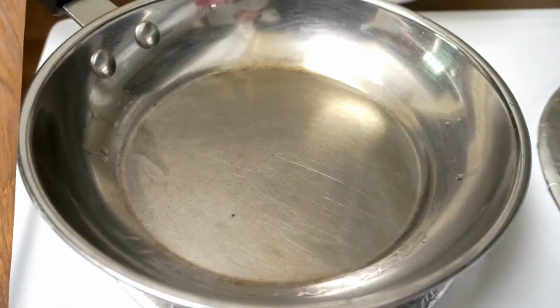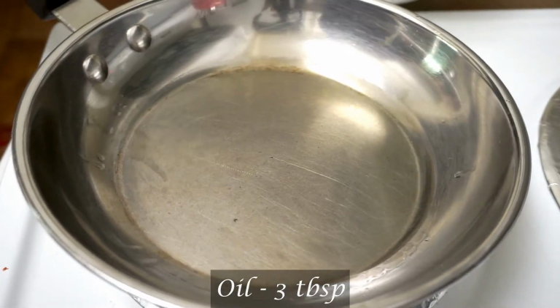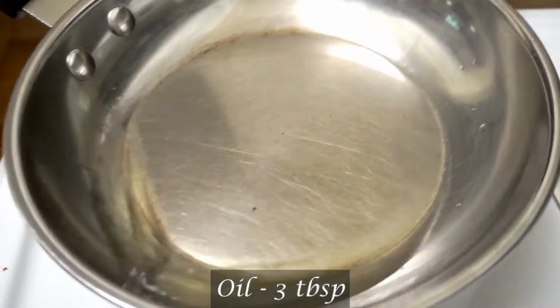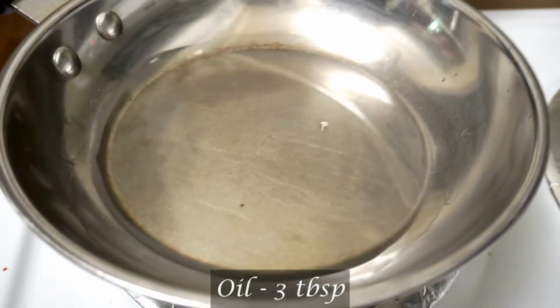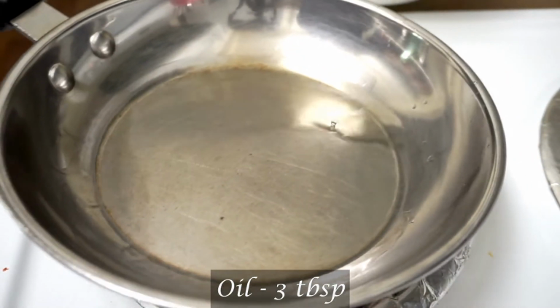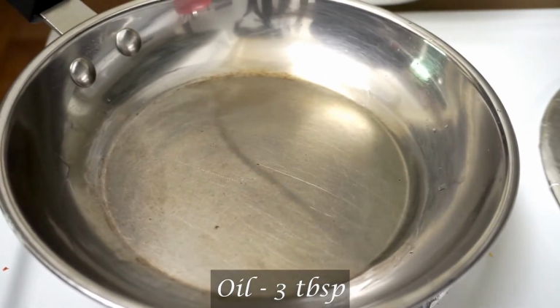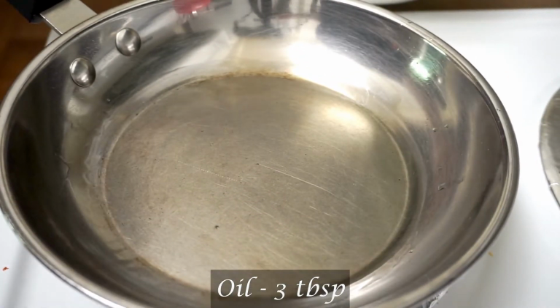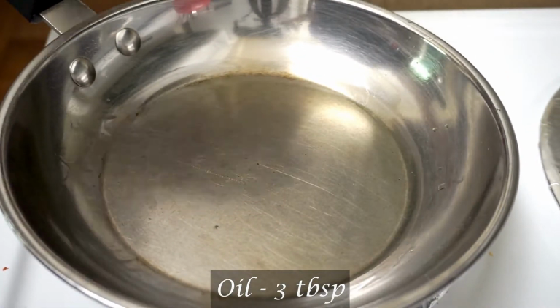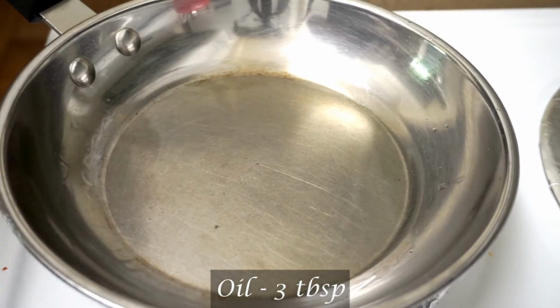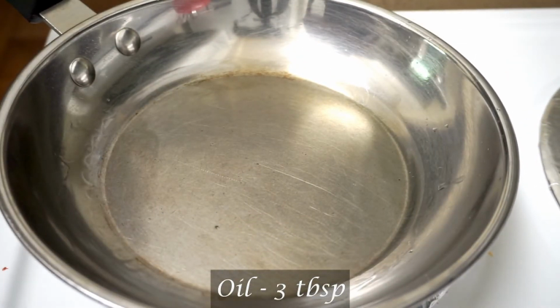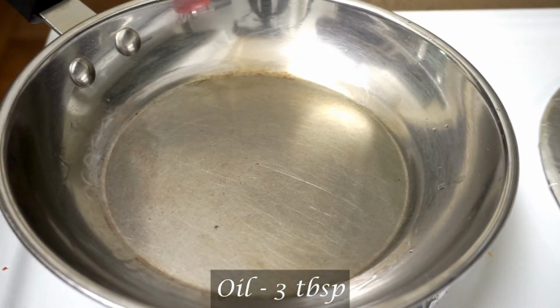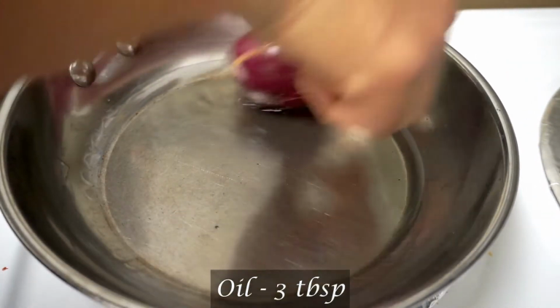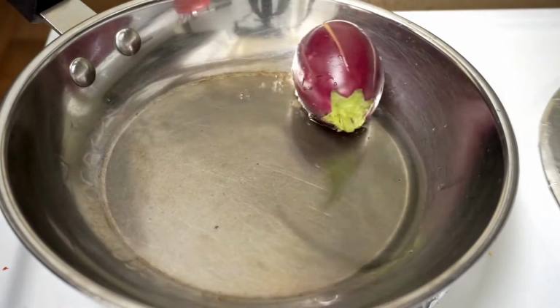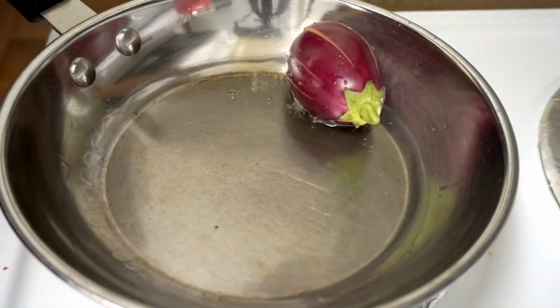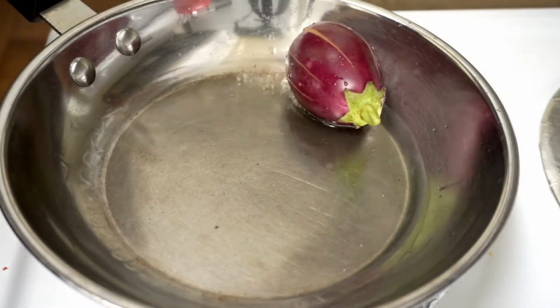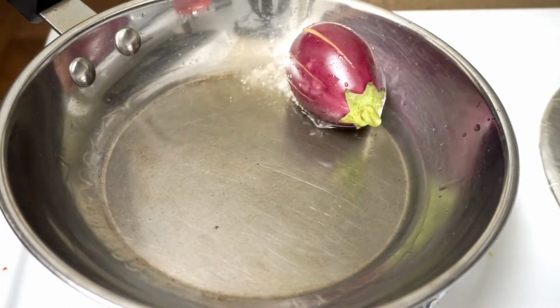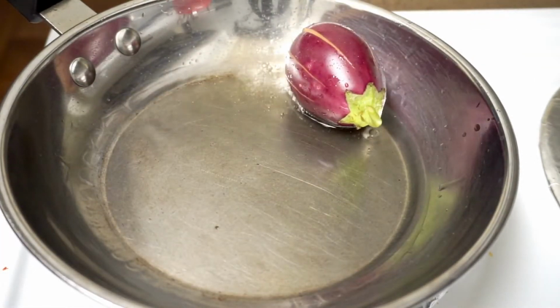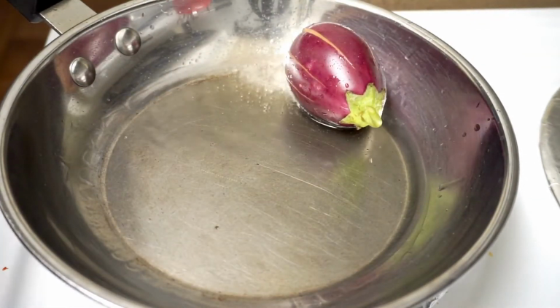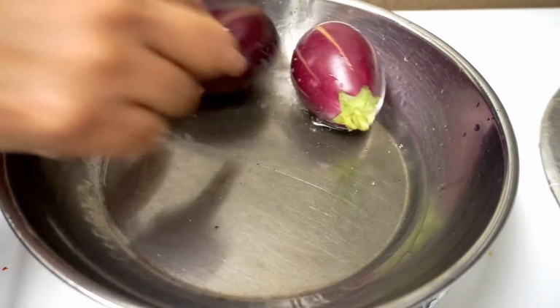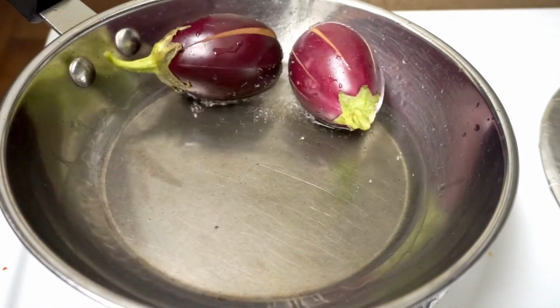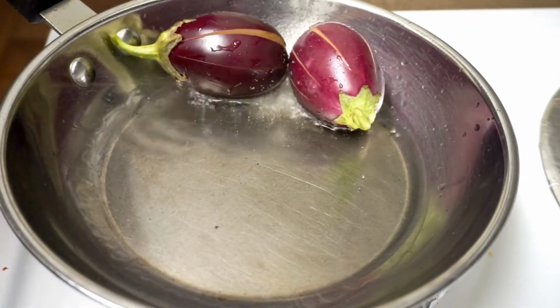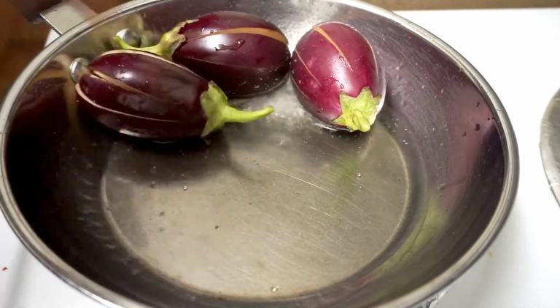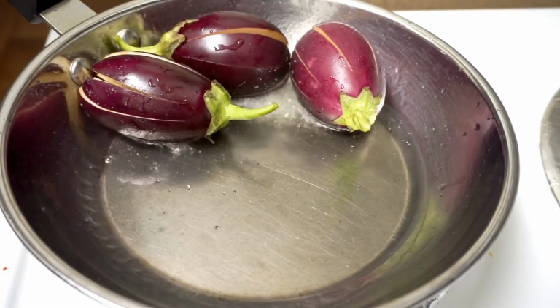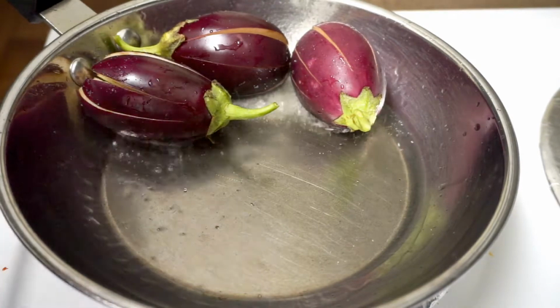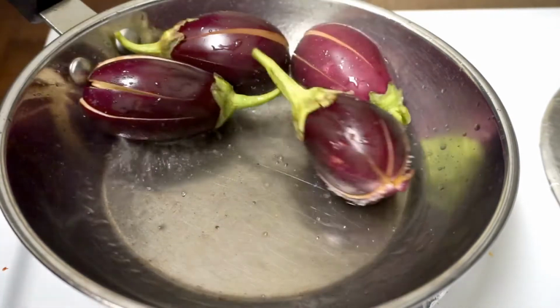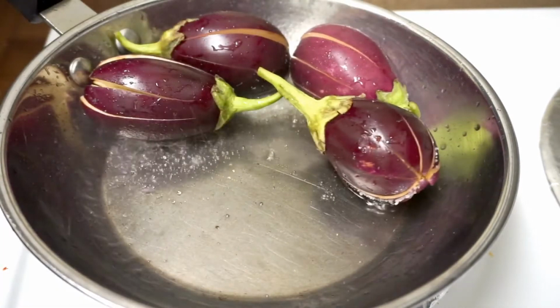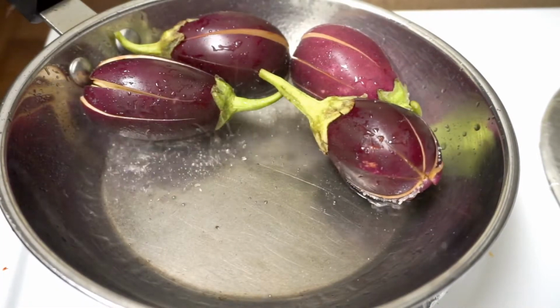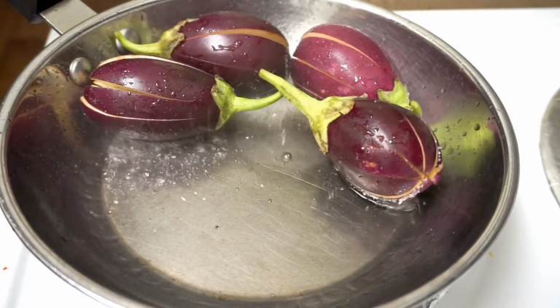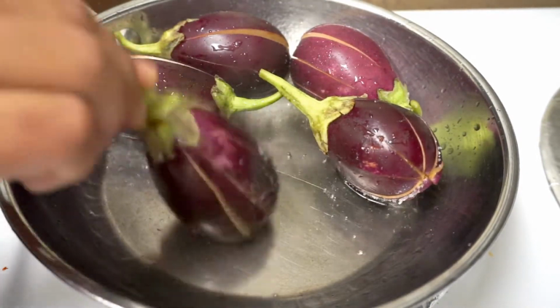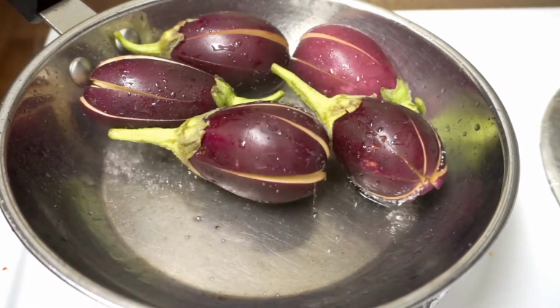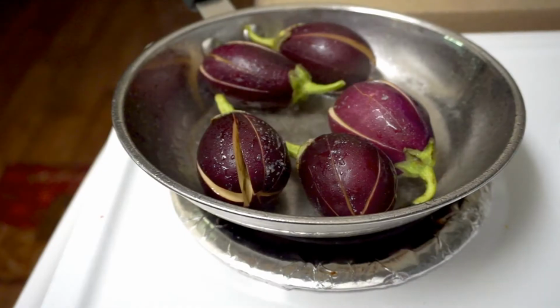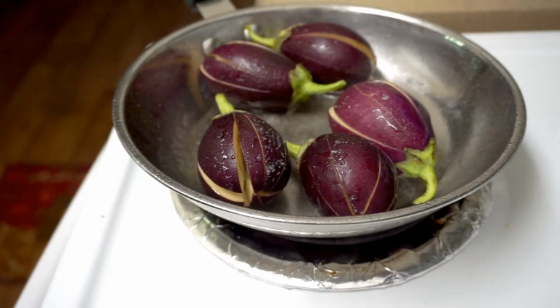Now I add 3 tbsp oil in the pan and add the oil to the pan, to the spoon.